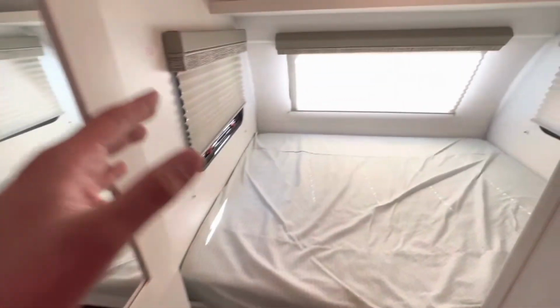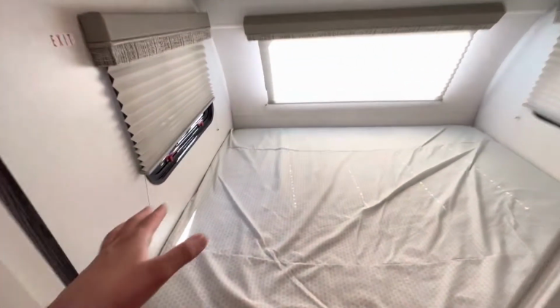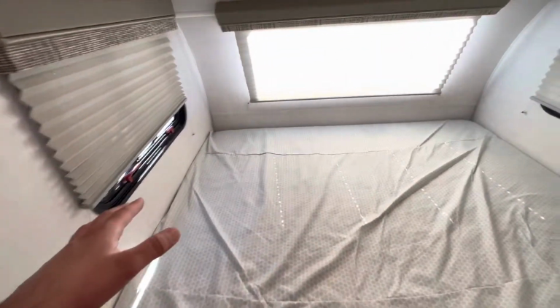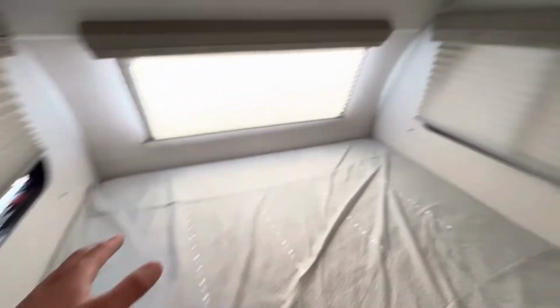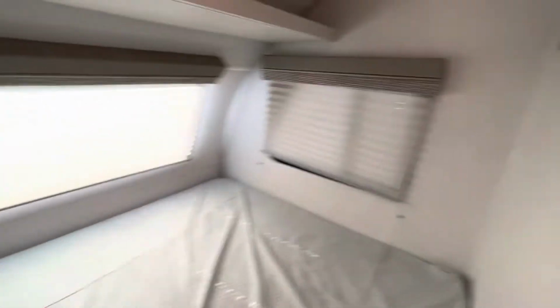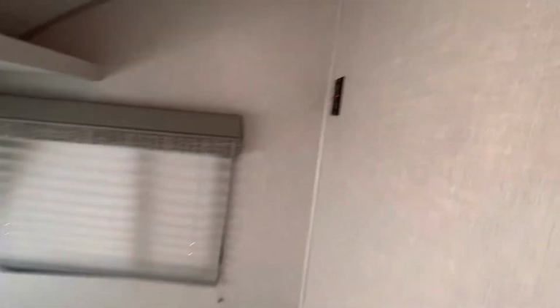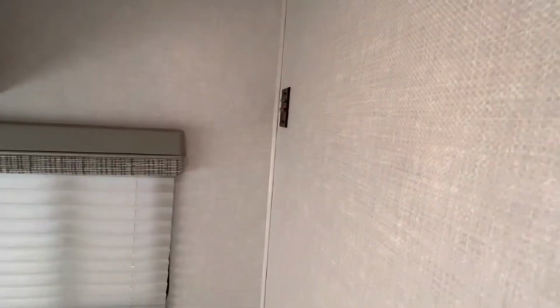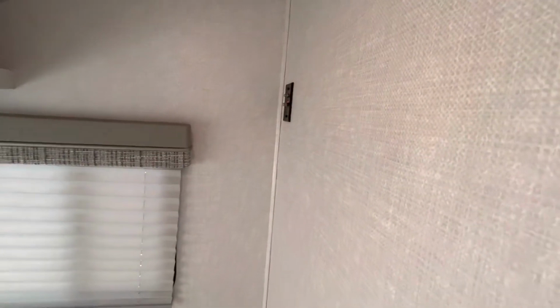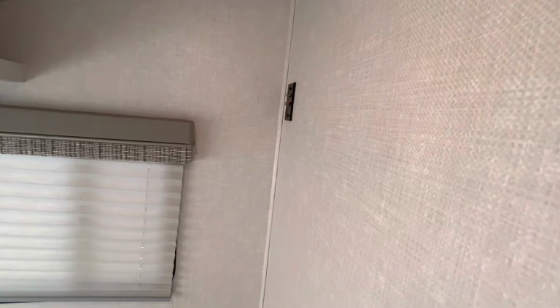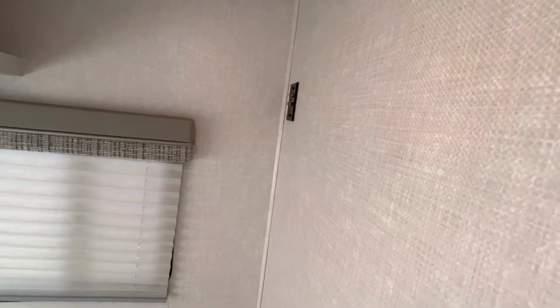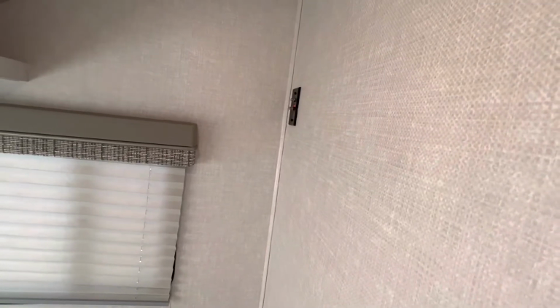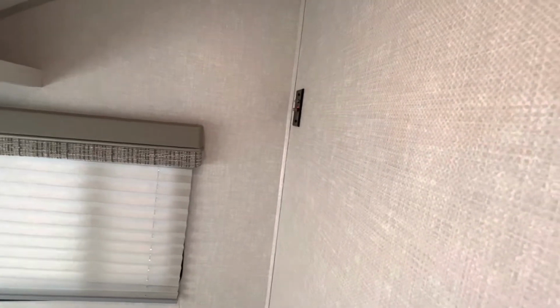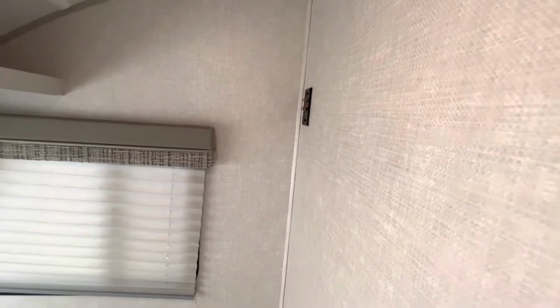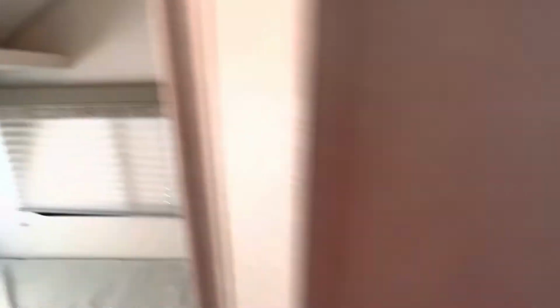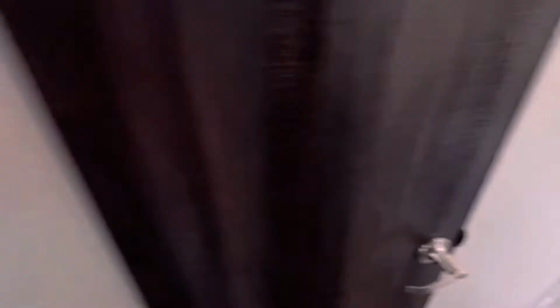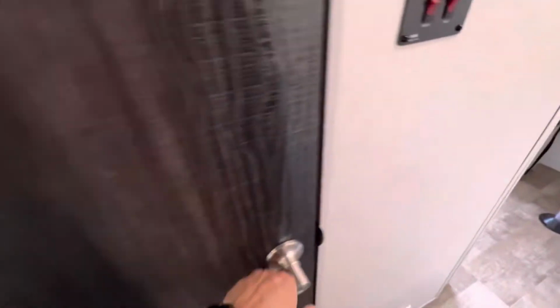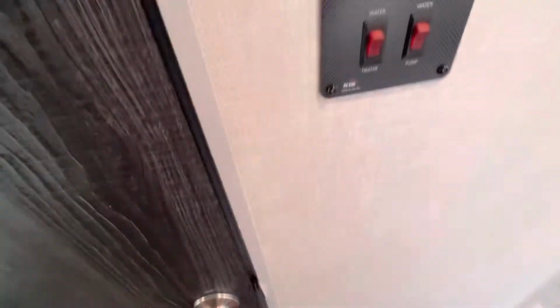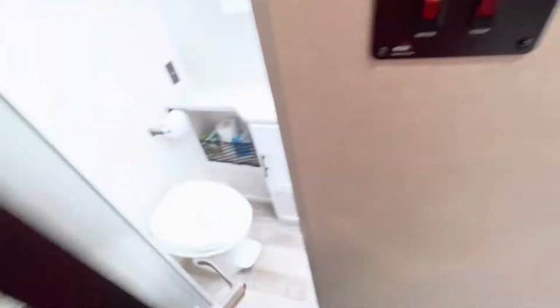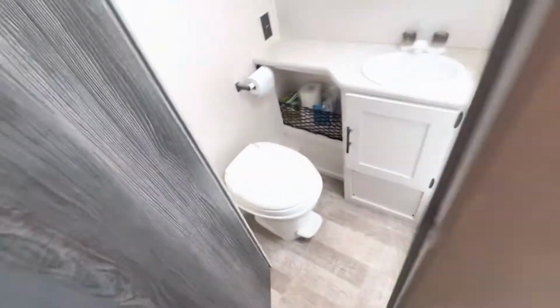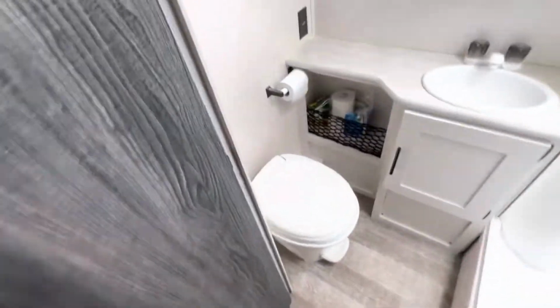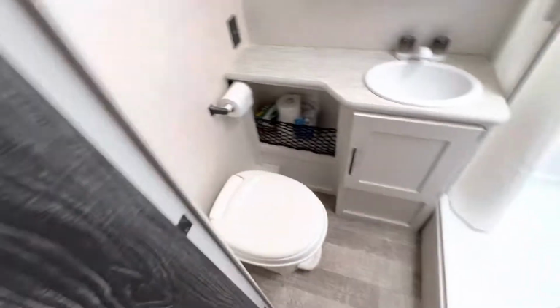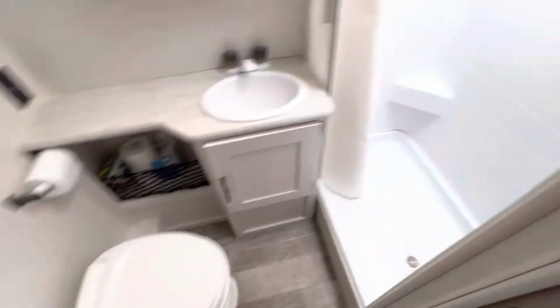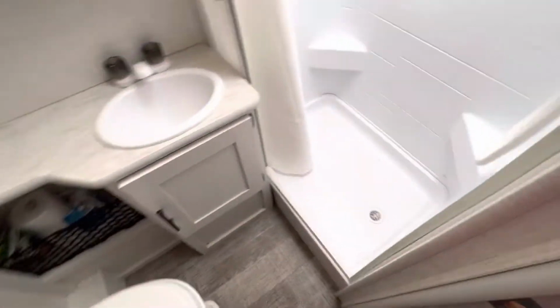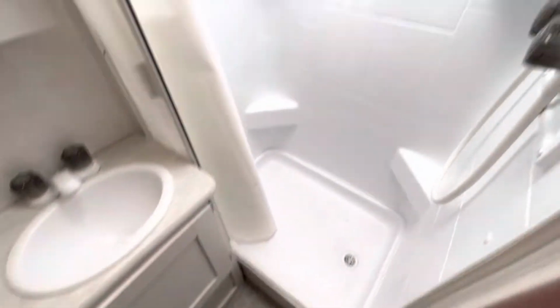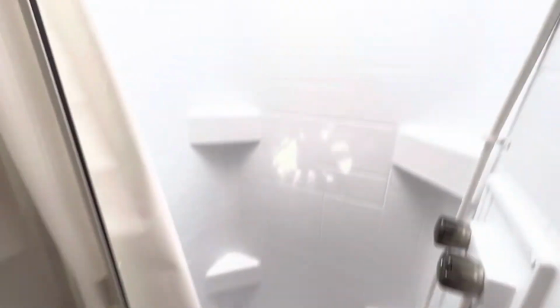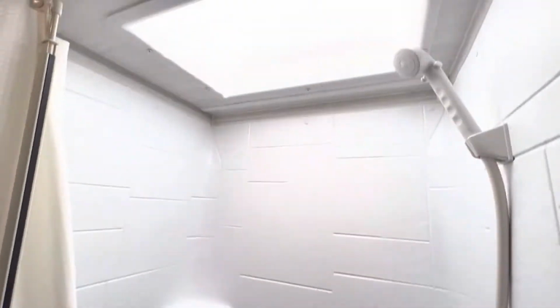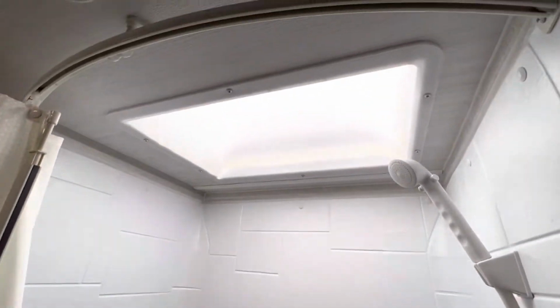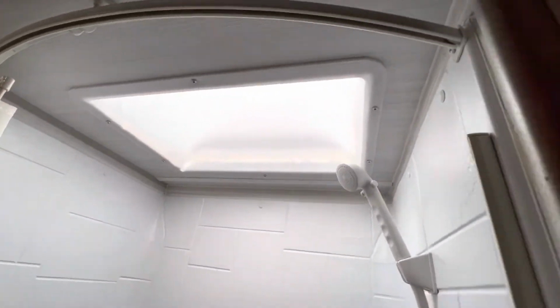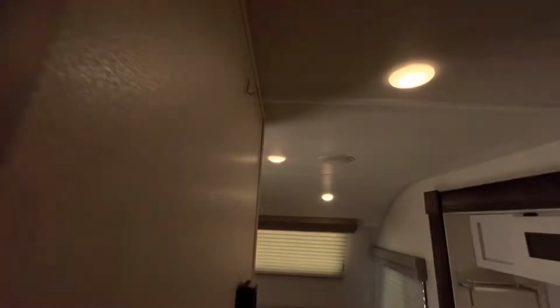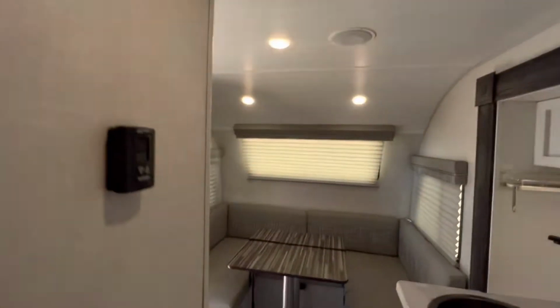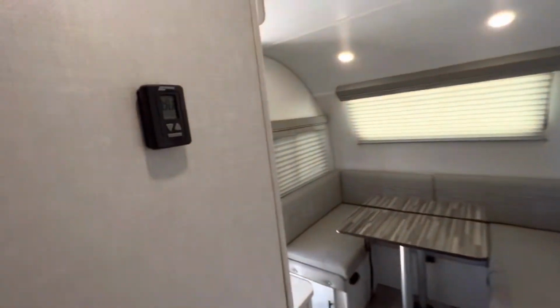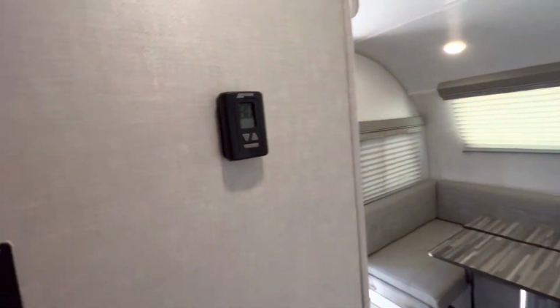We also have a camper queen bed in the front here. If you want to add a TV, it's already got the connections there for coaxial. It has a large dry bath as well, so your toilet is separate from the shower. It's got a big shower here with a skylight for additional headroom.